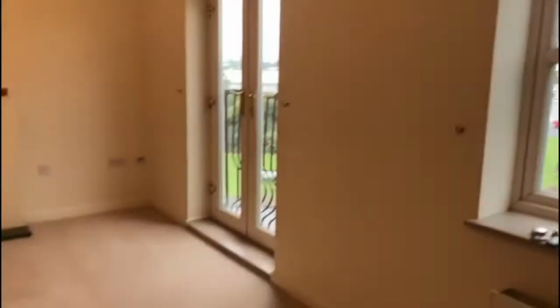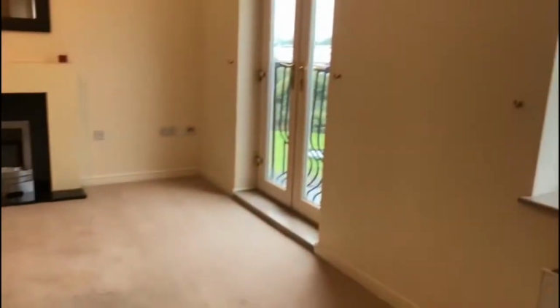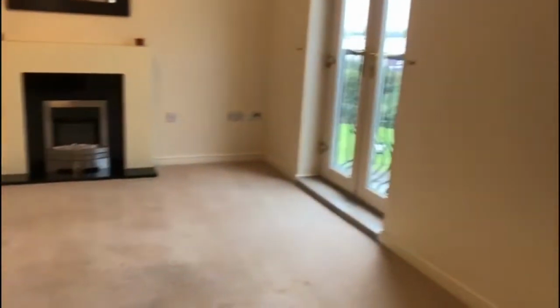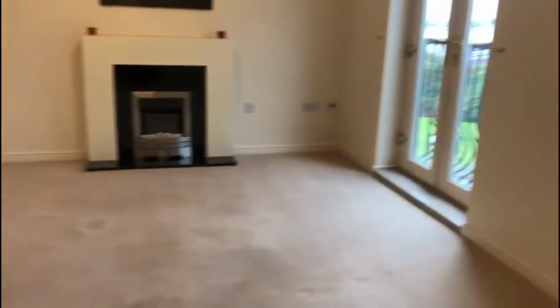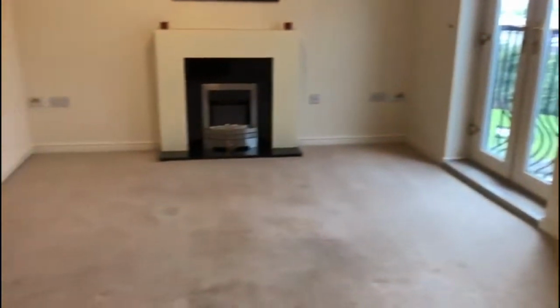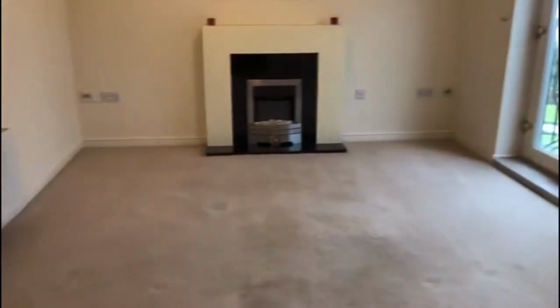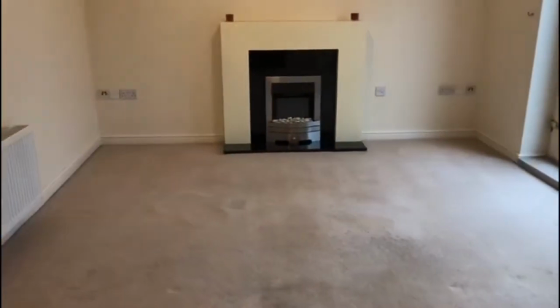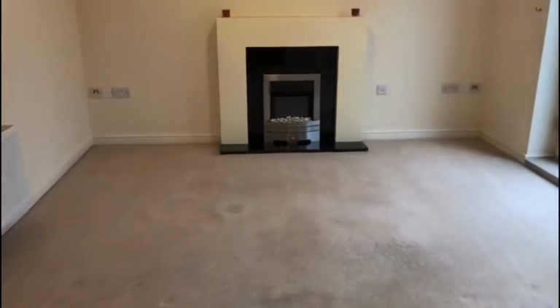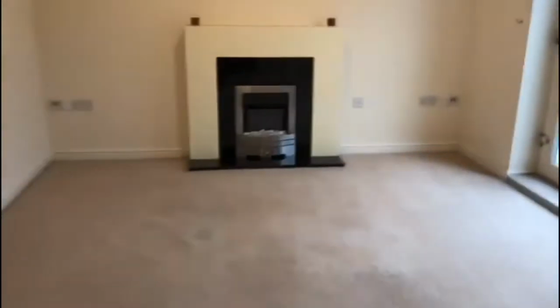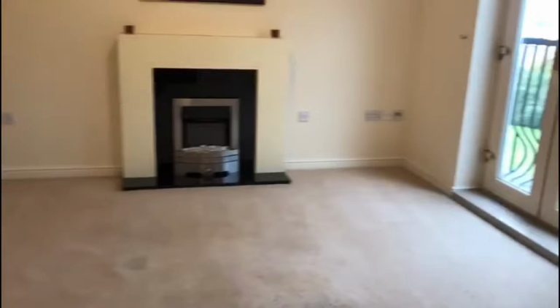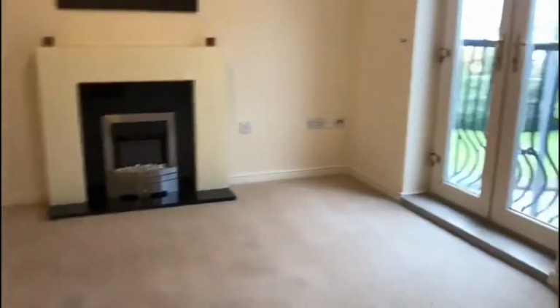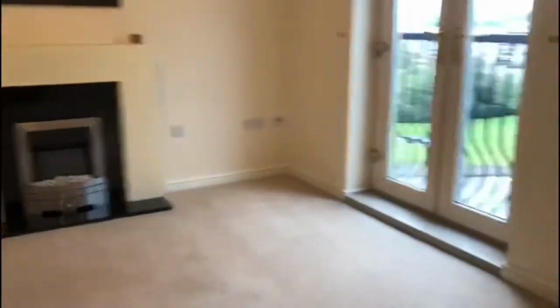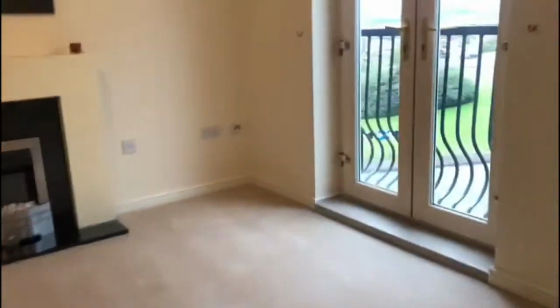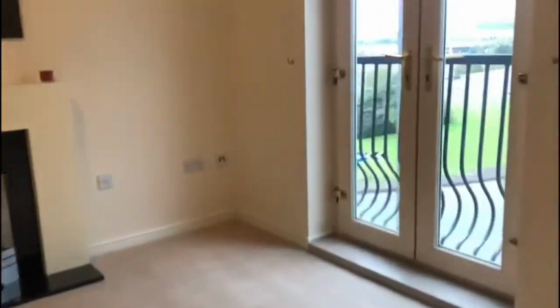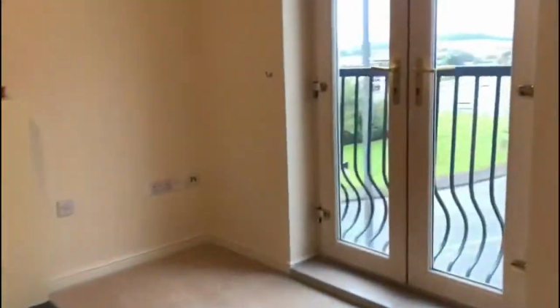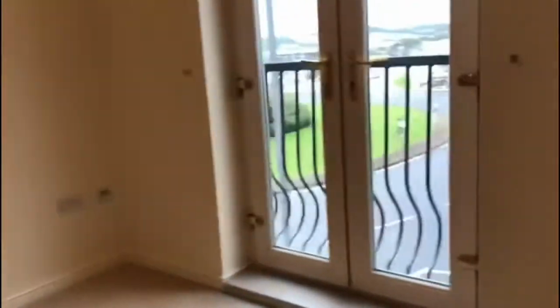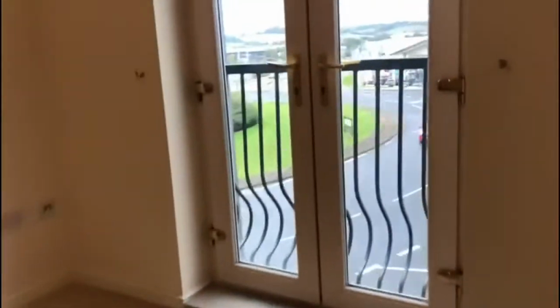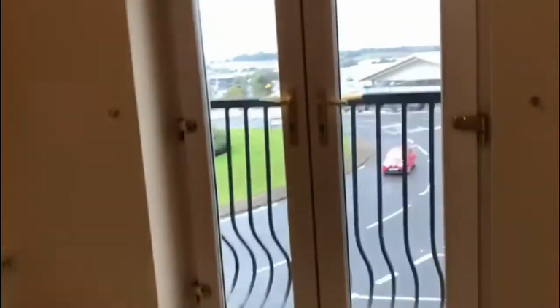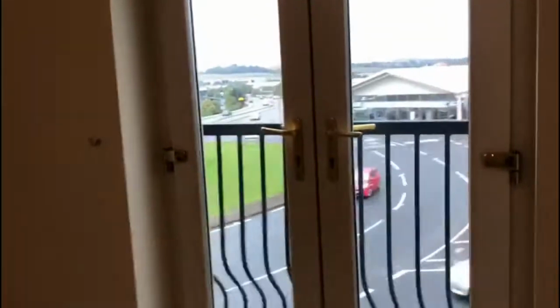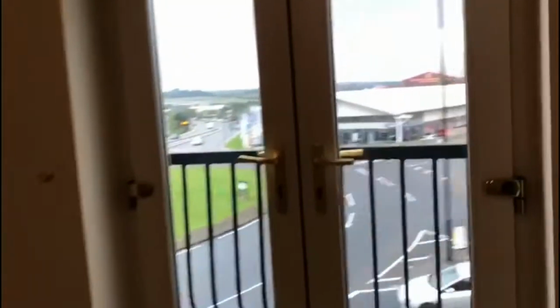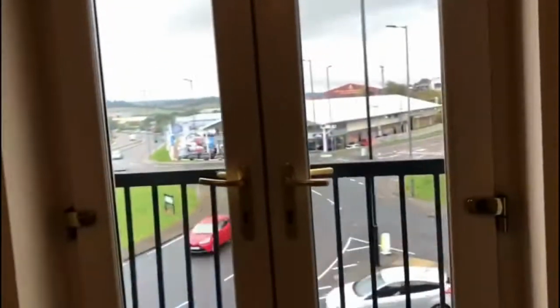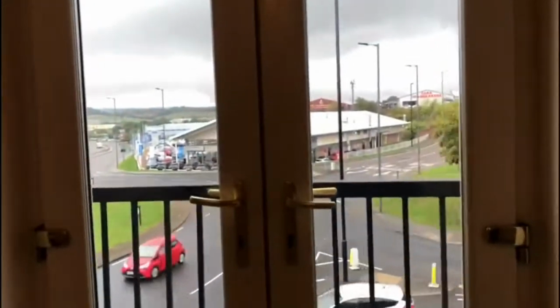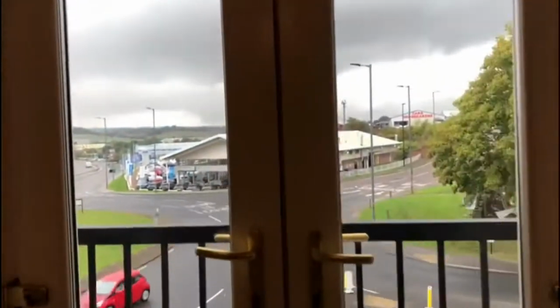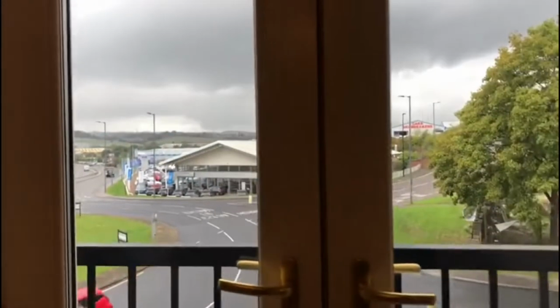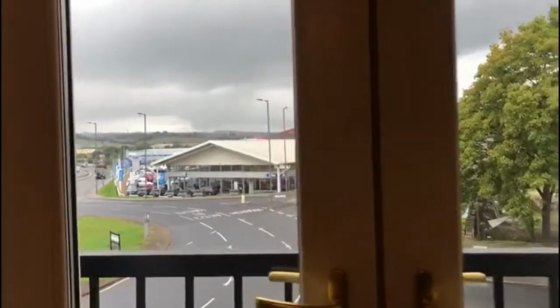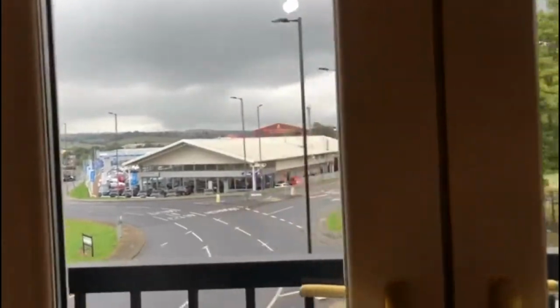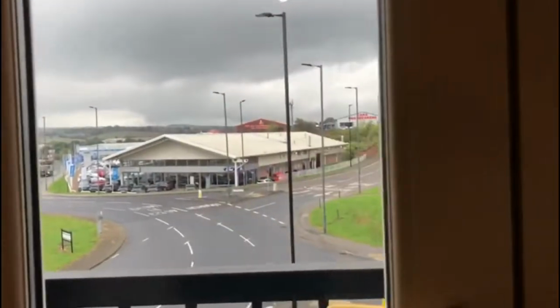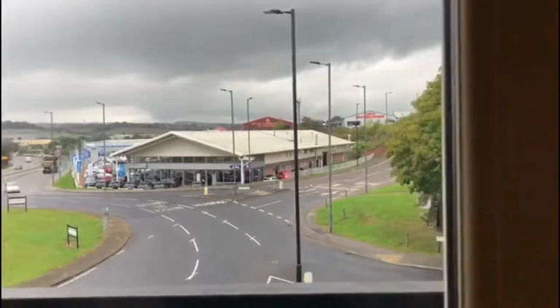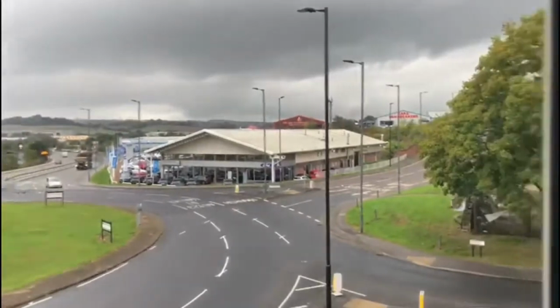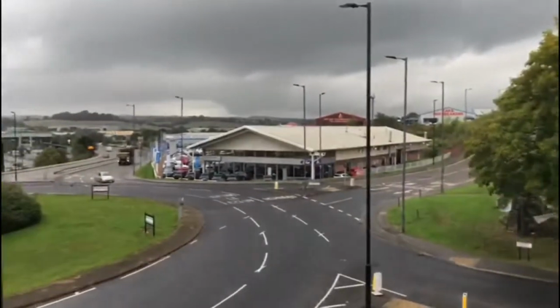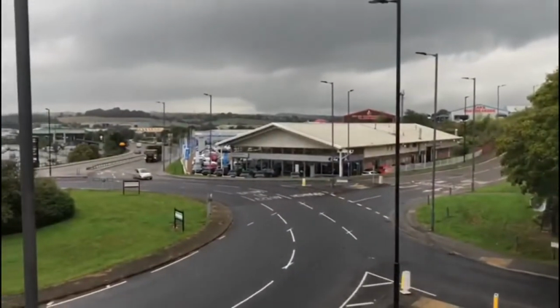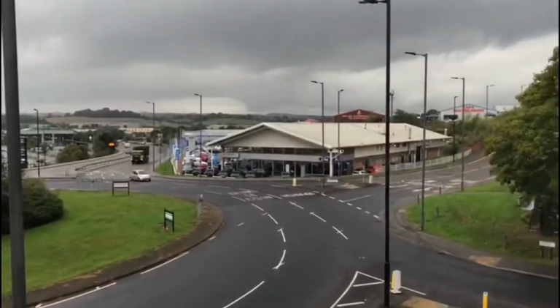We're now here in the lounge area. You've got double doors leading out to a Juliet balcony and, as you can see, also plenty of space to fit your furniture.